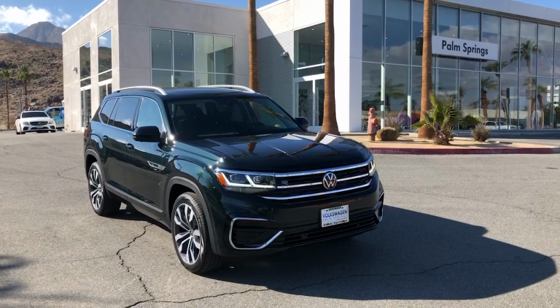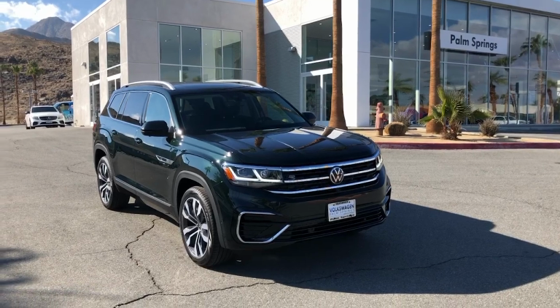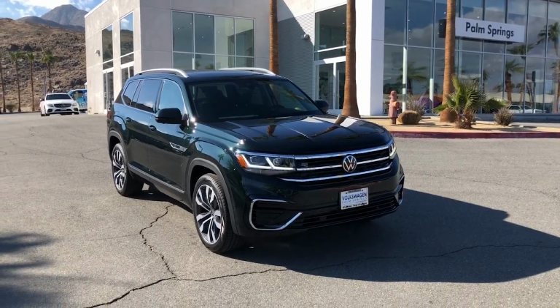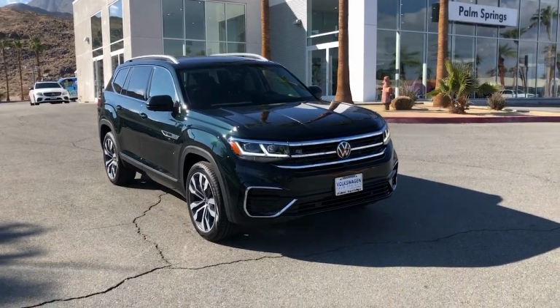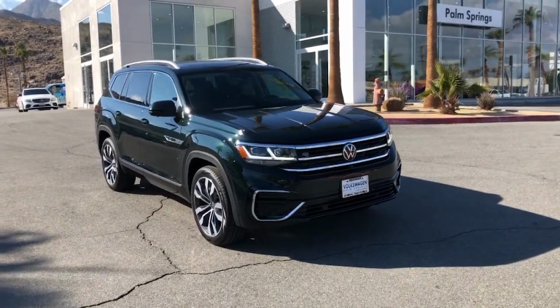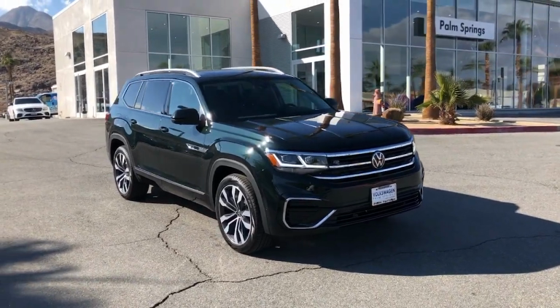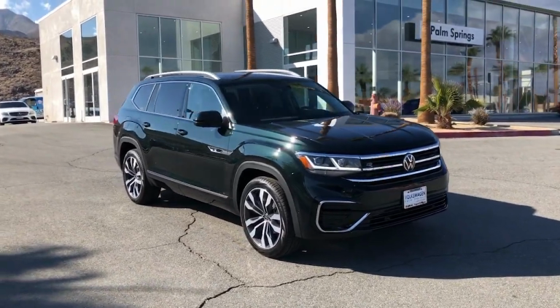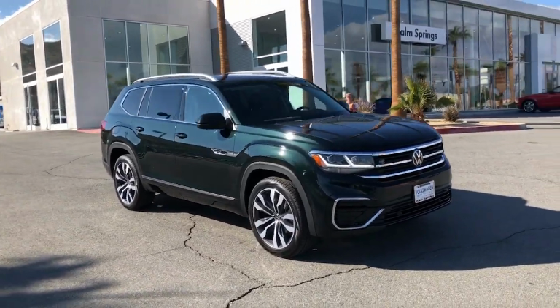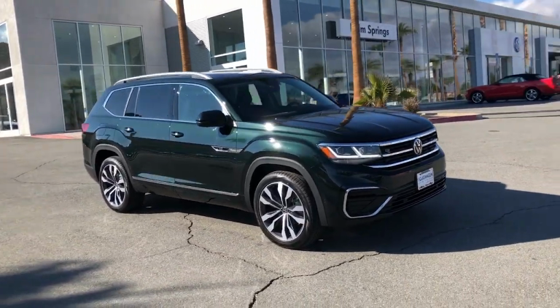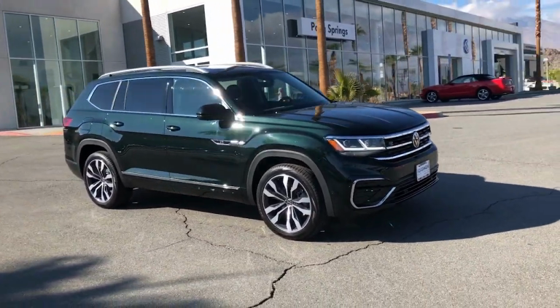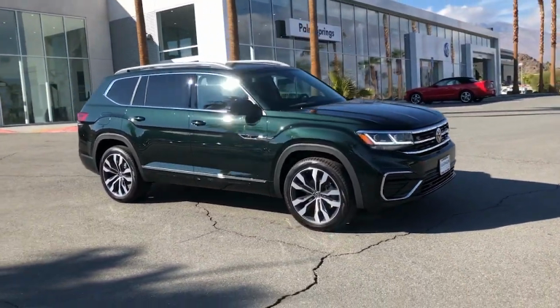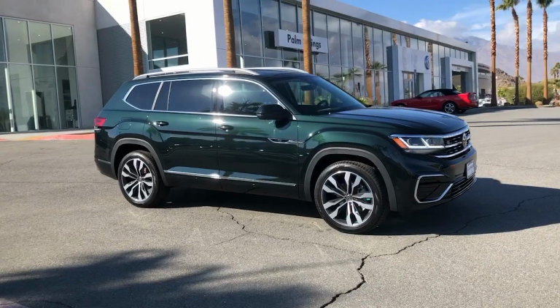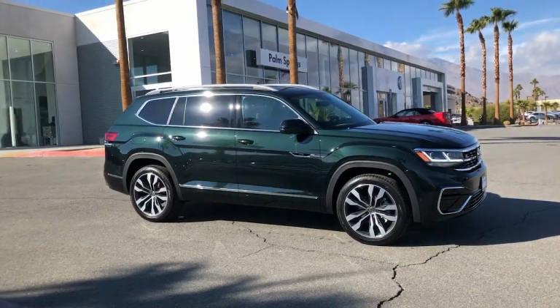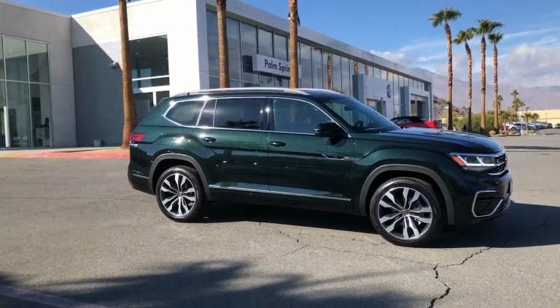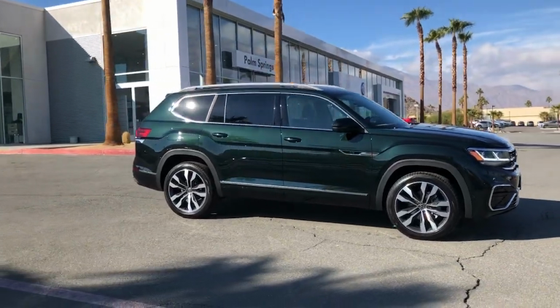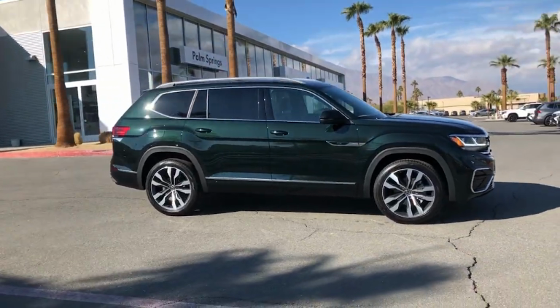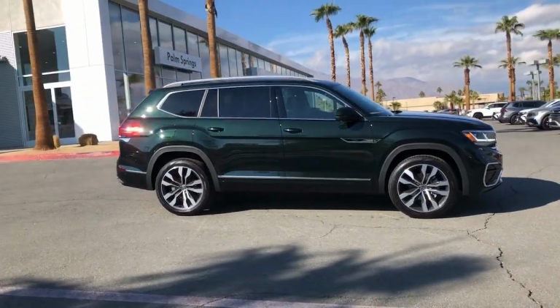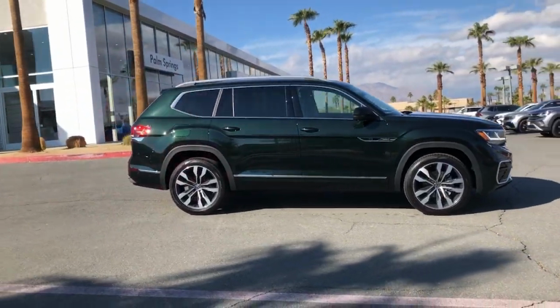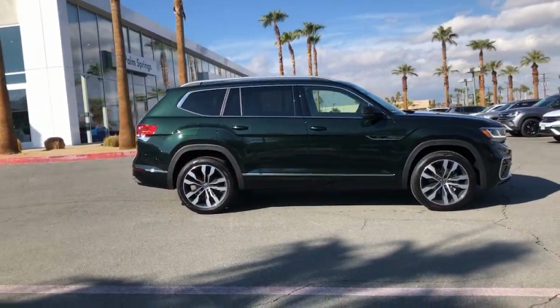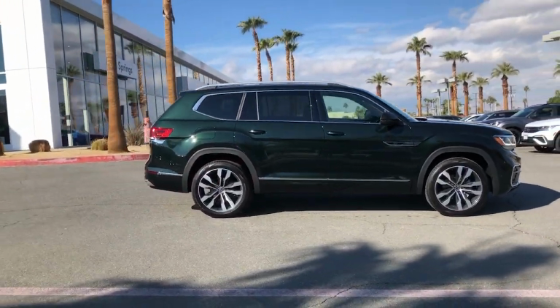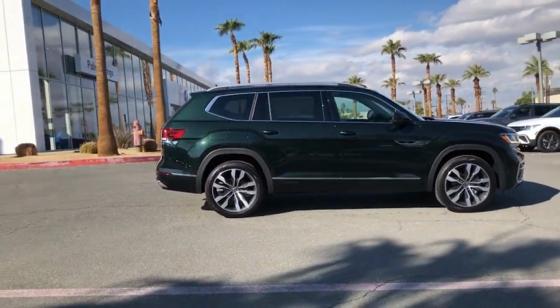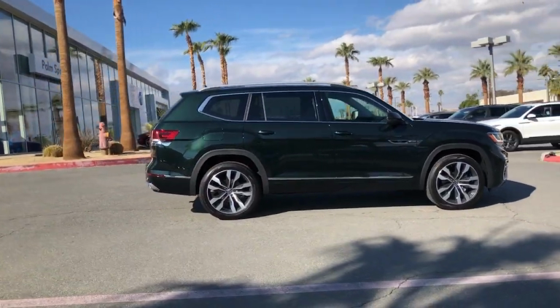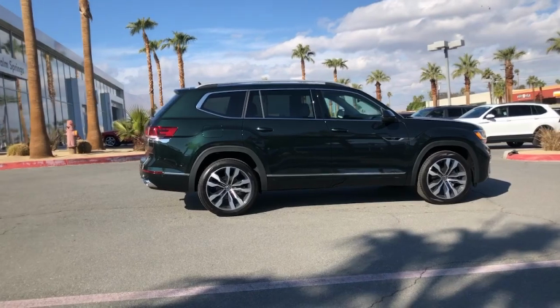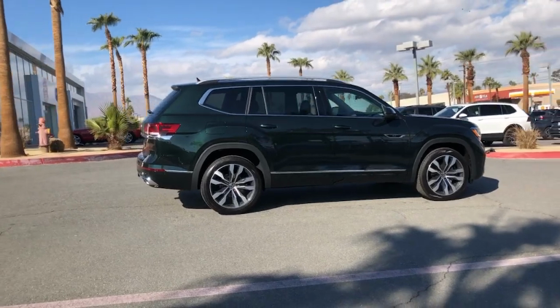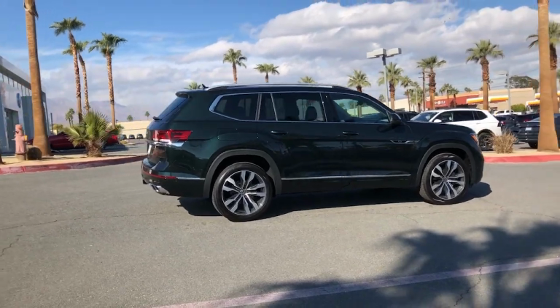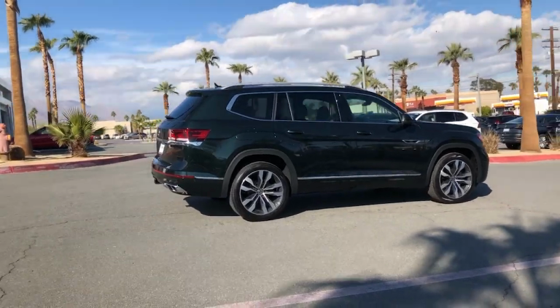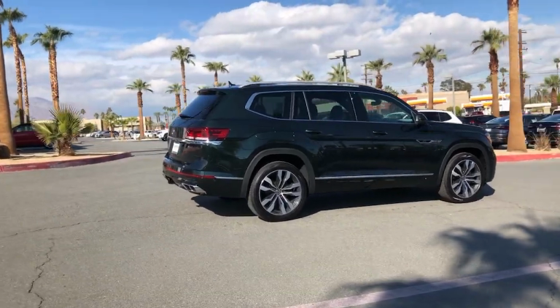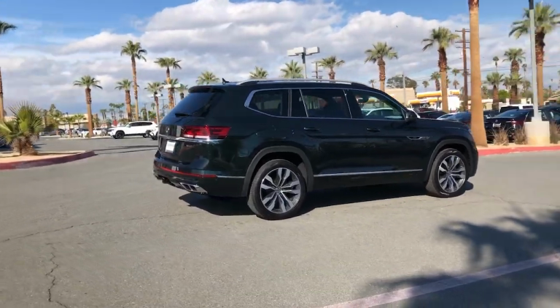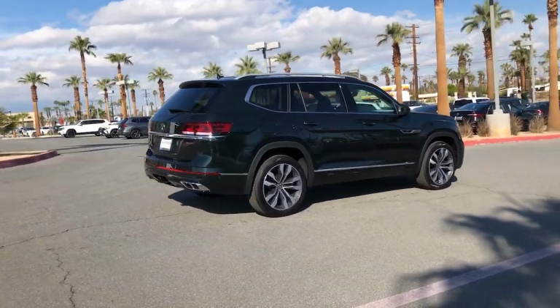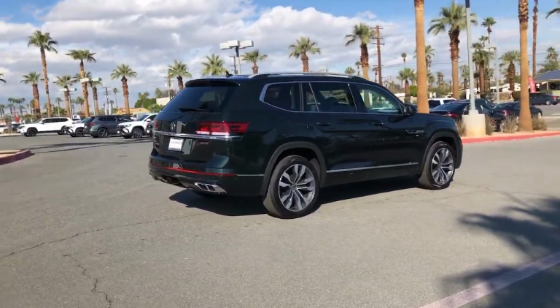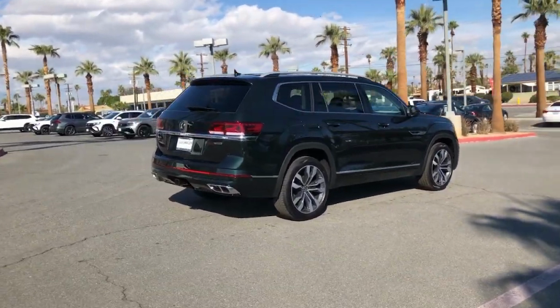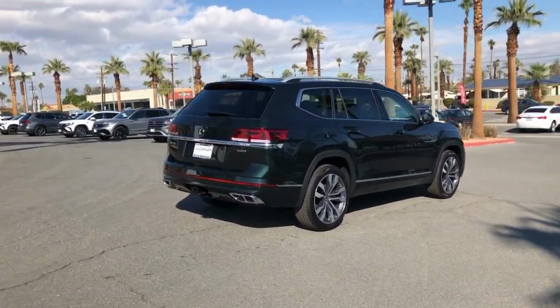You just found the 2022 Volkswagen Atlas. Make all your adventures the best they can be in this well-equipped Atlas. Honest and uncomplicated, this well-built family hauler prioritizes safety, comfort, and connectivity.